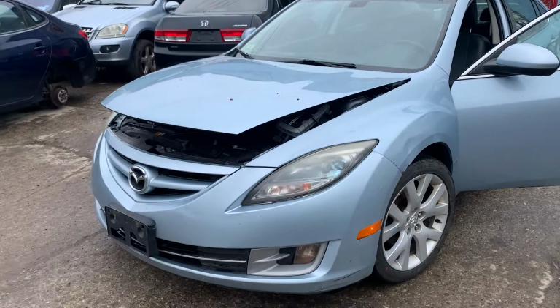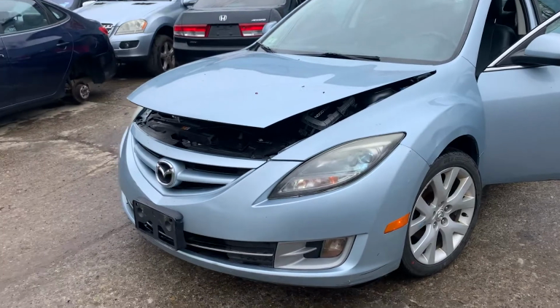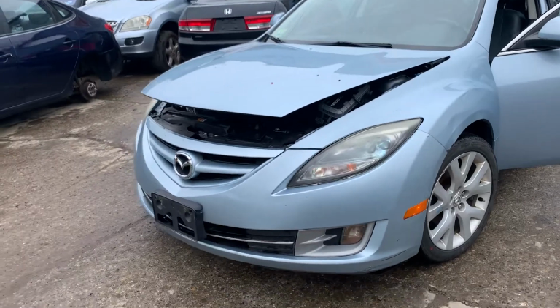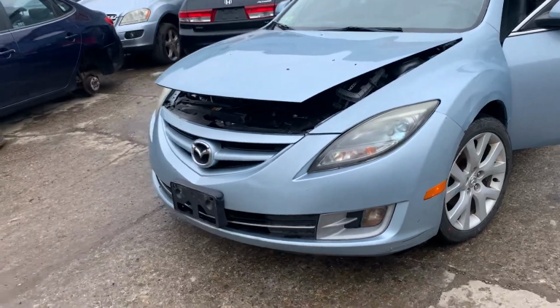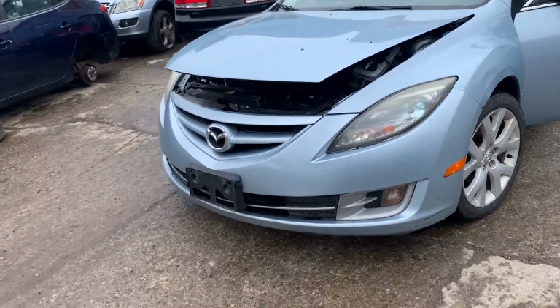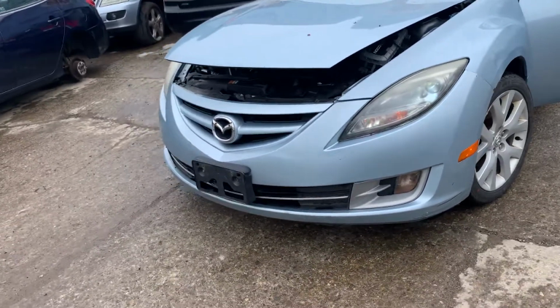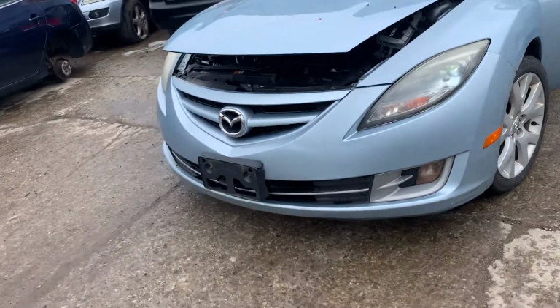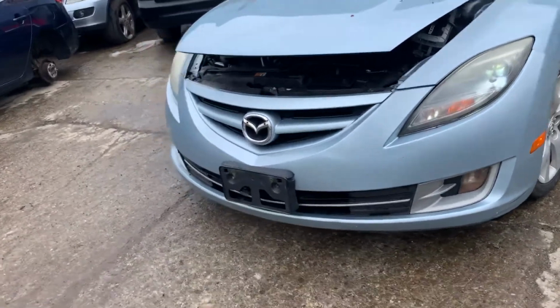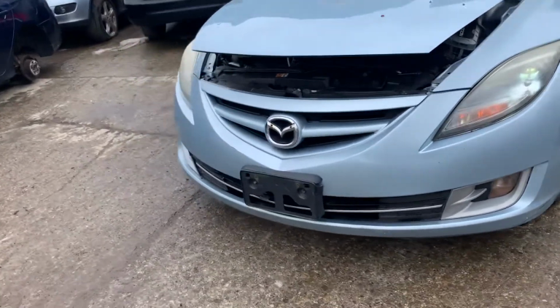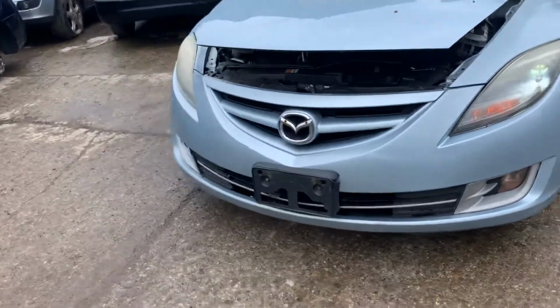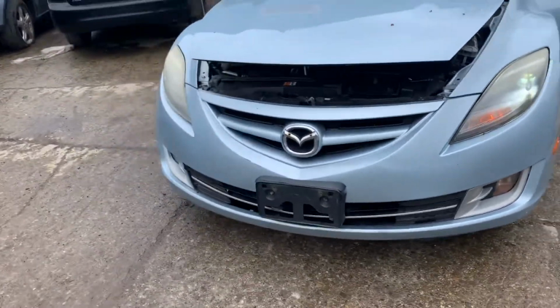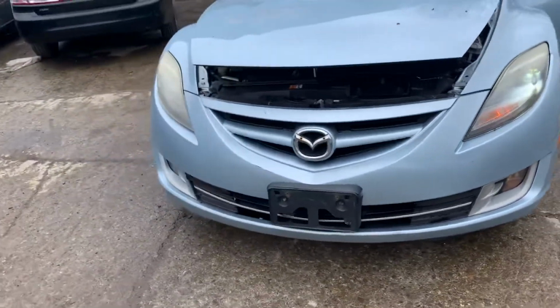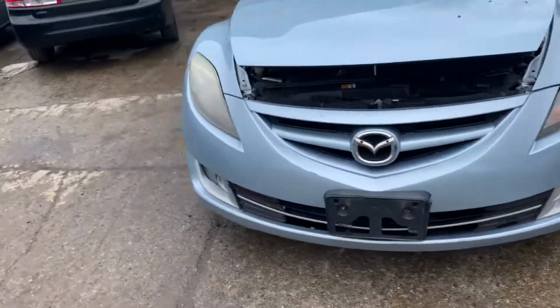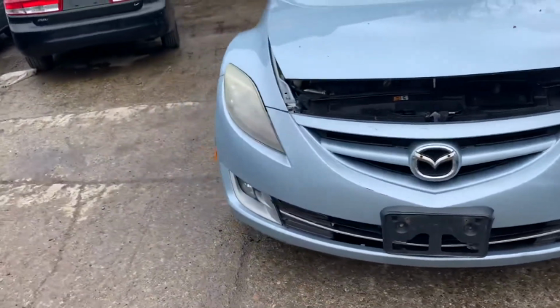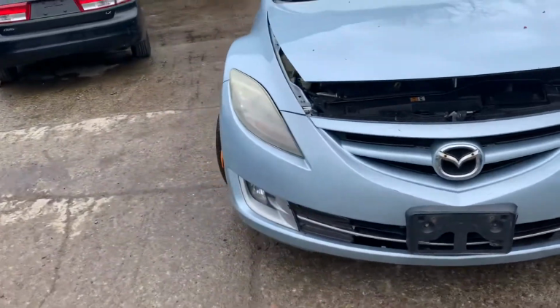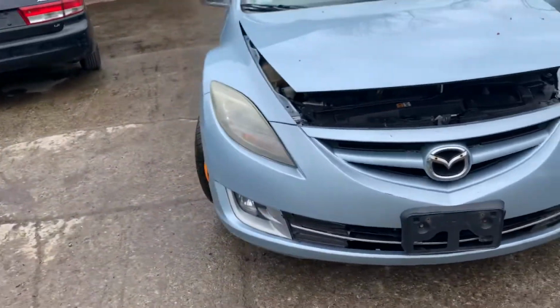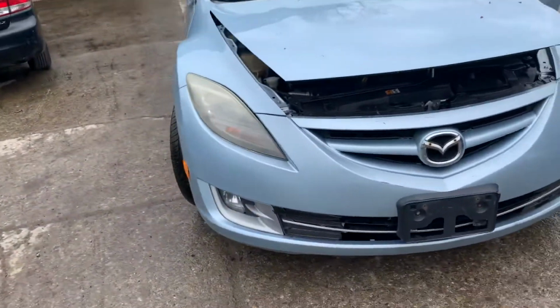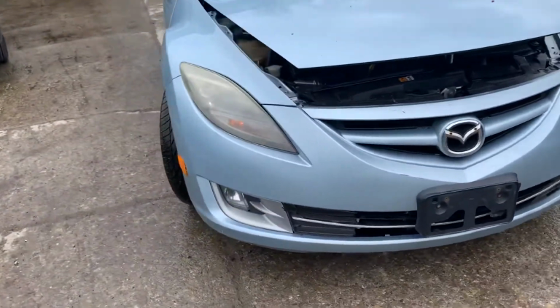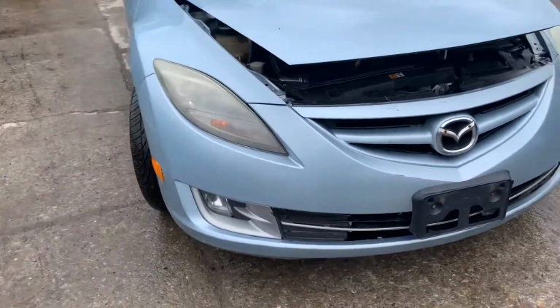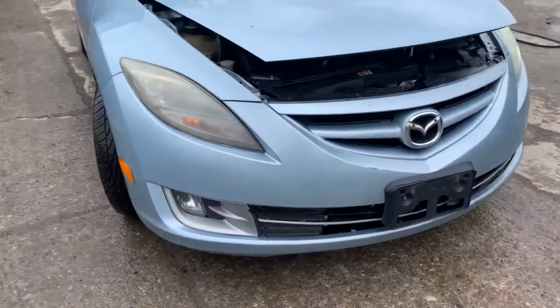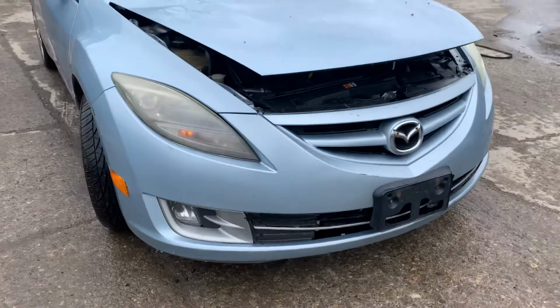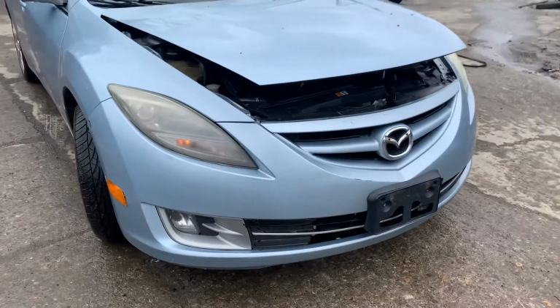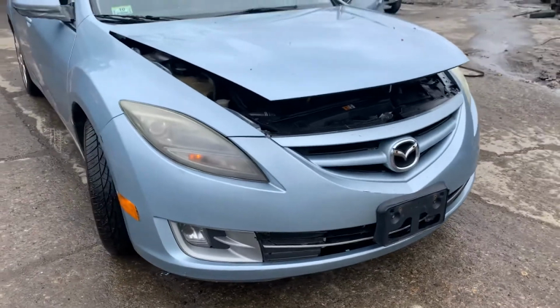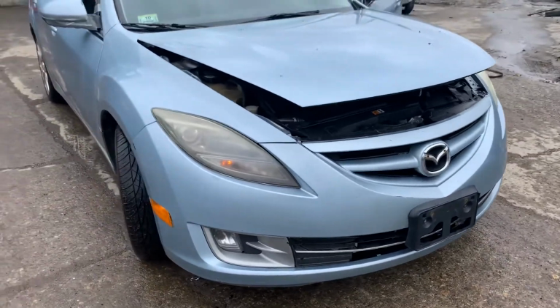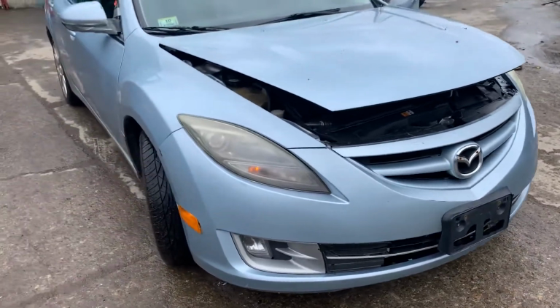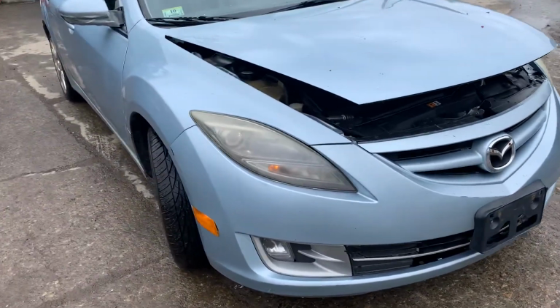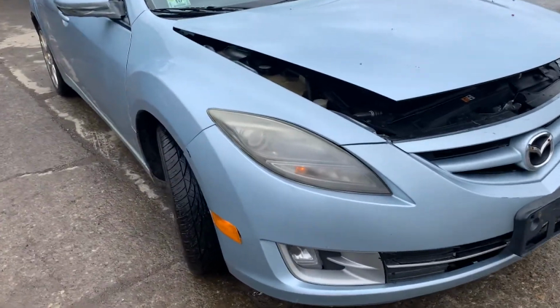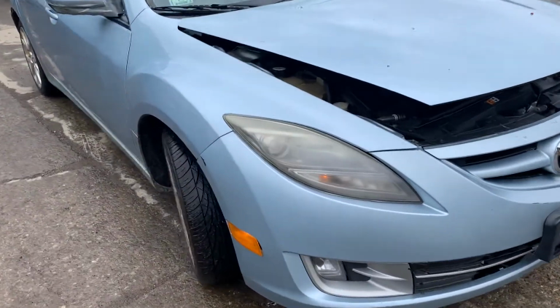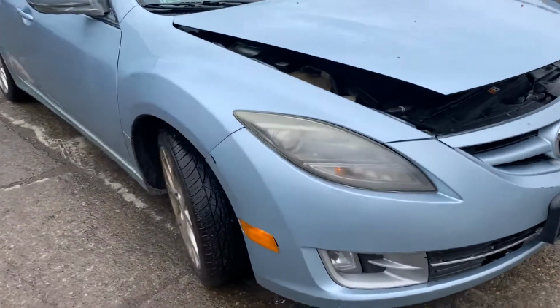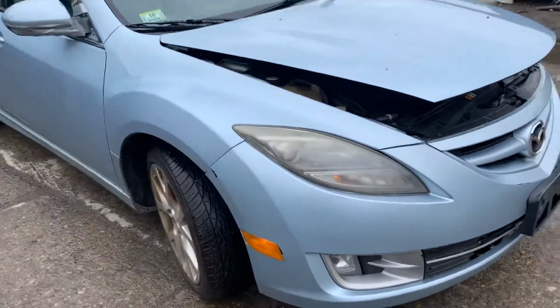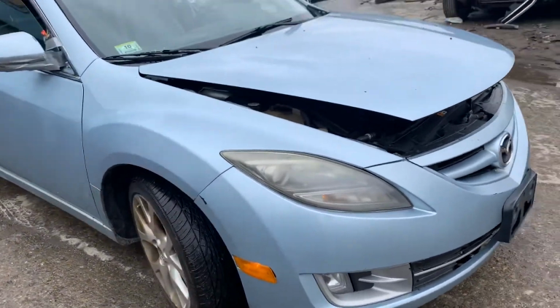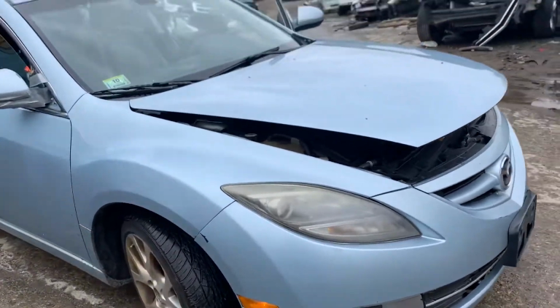It's got a good xenon headlight. Front bumper is usable, not perfect. The grill on the bottom is cracked. It's got another good xenon headlight.